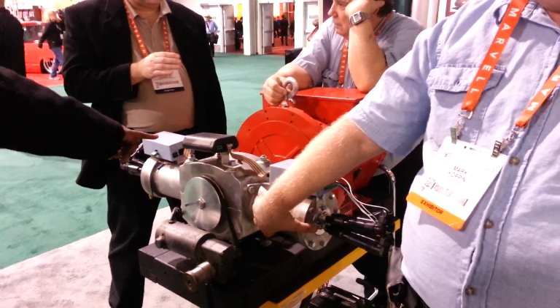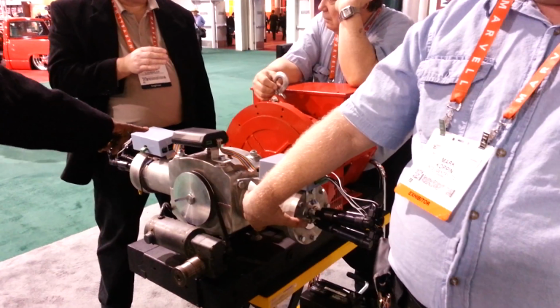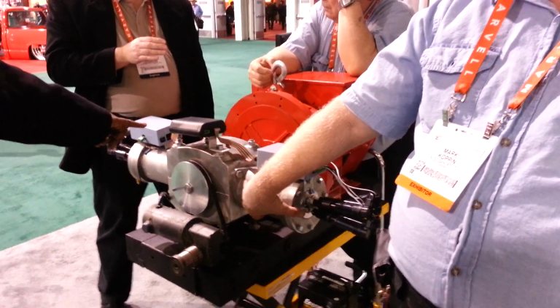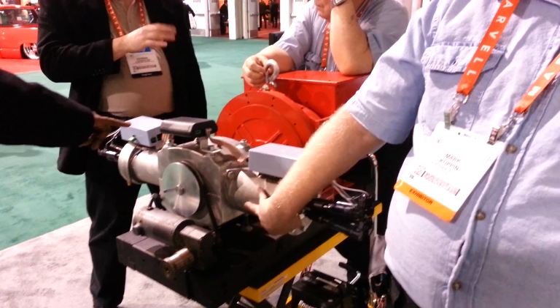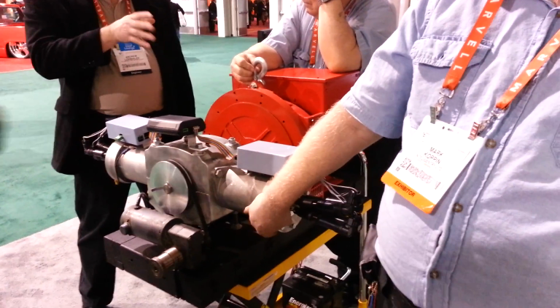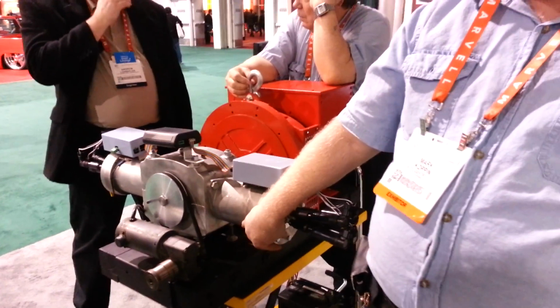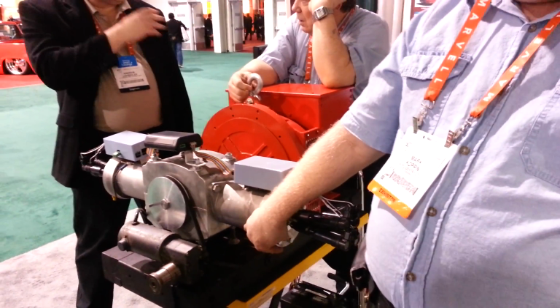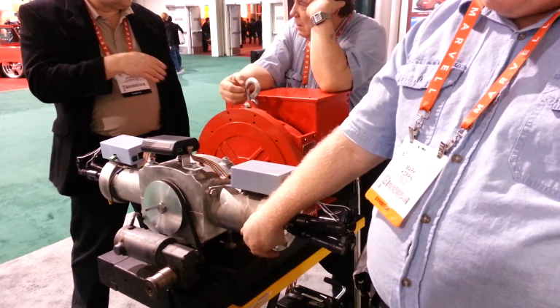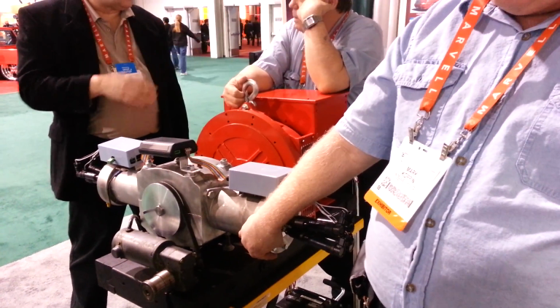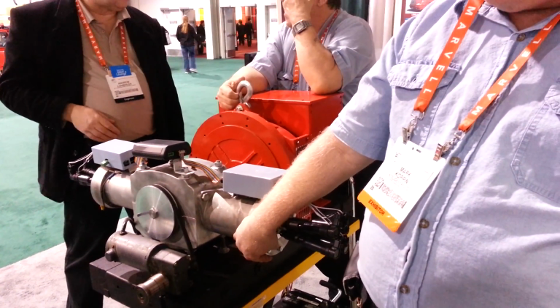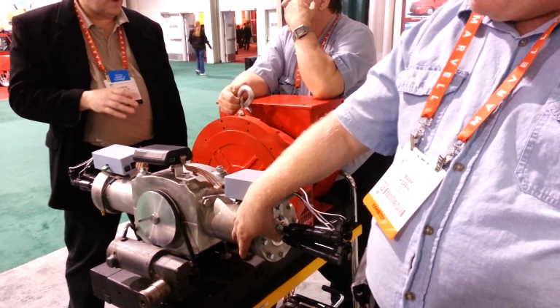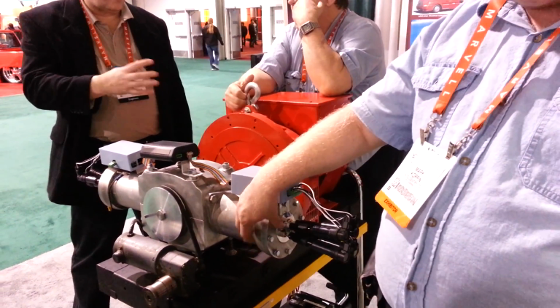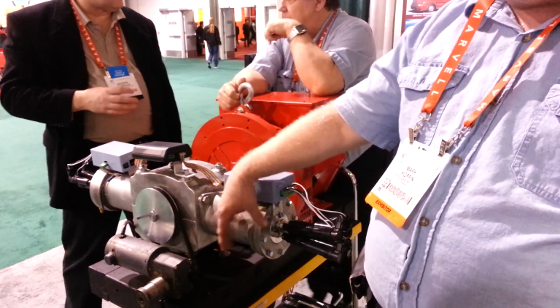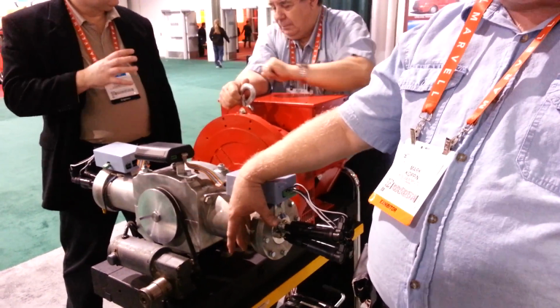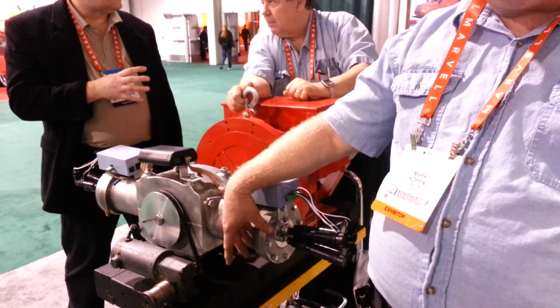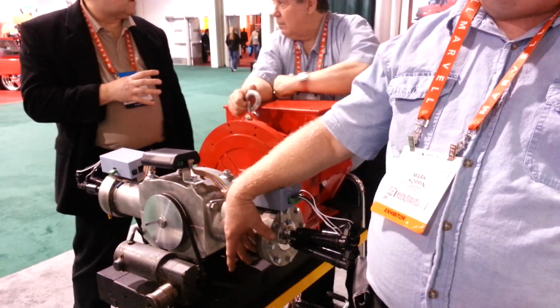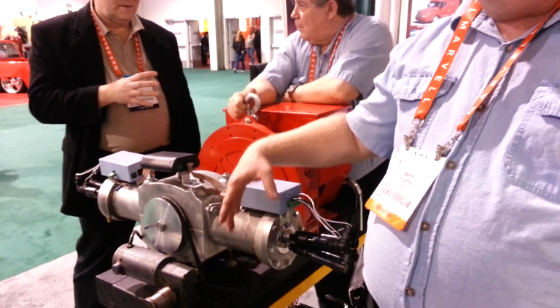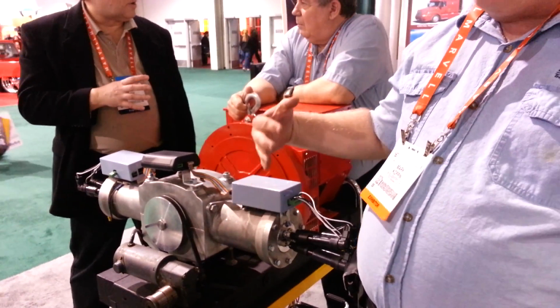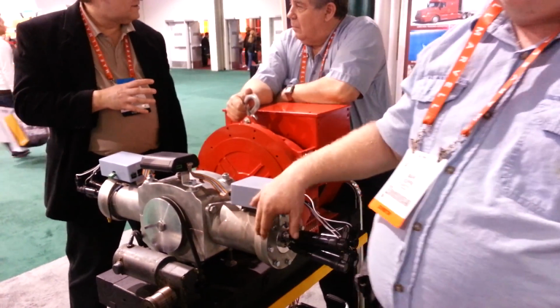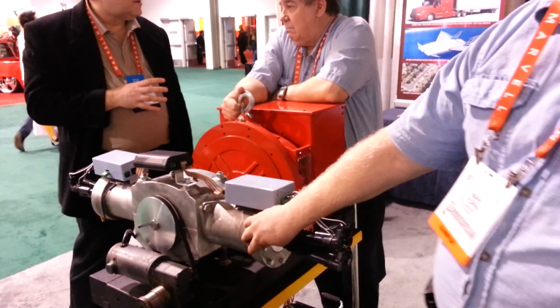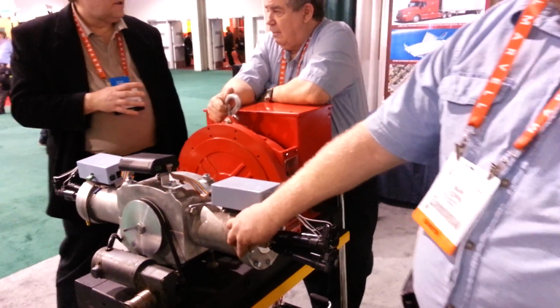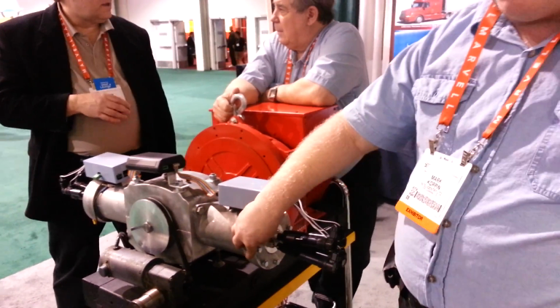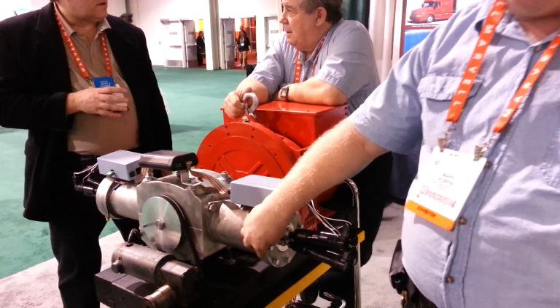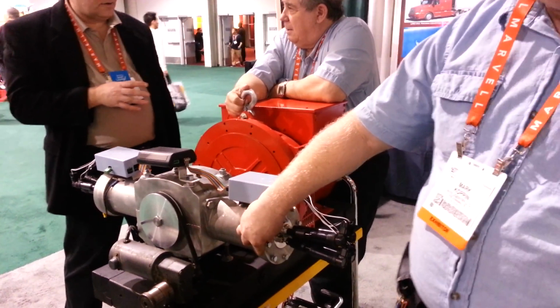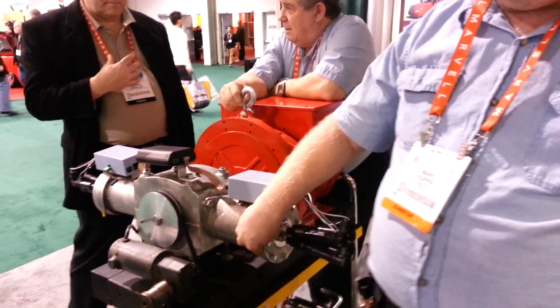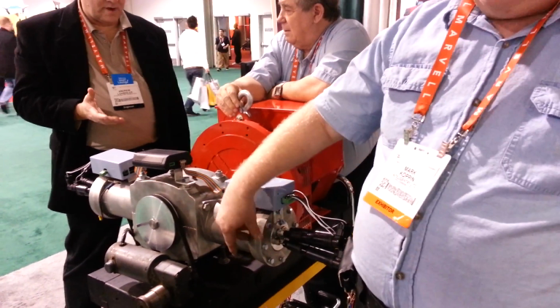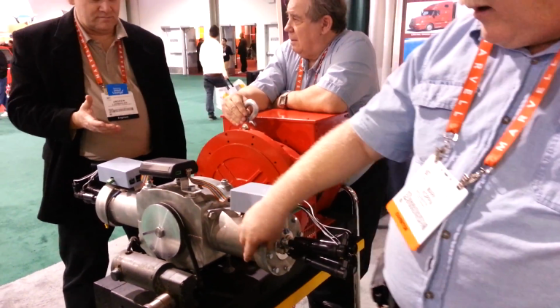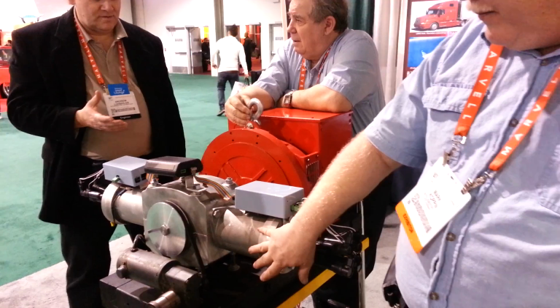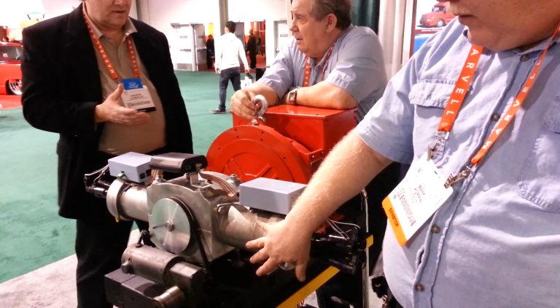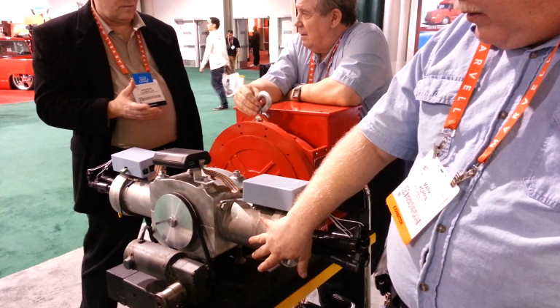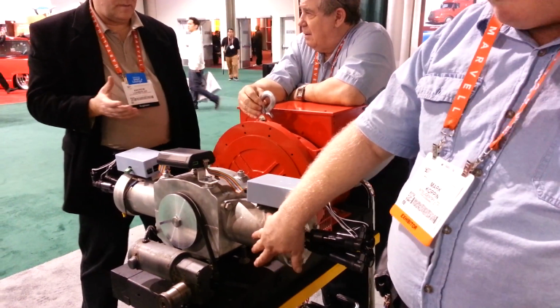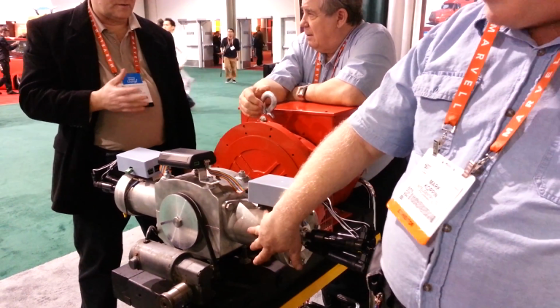How long can the unit run? Indefinitely? Yeah, until the mechanicals start to break down. And what's the life of that usually? About 10,000 hours. That's what we're projecting.